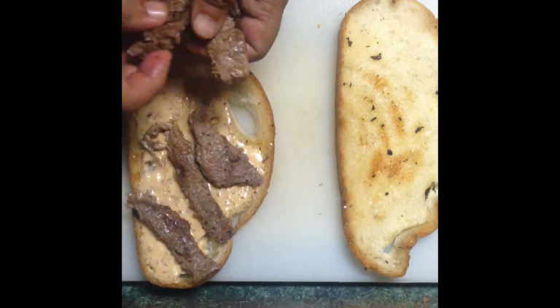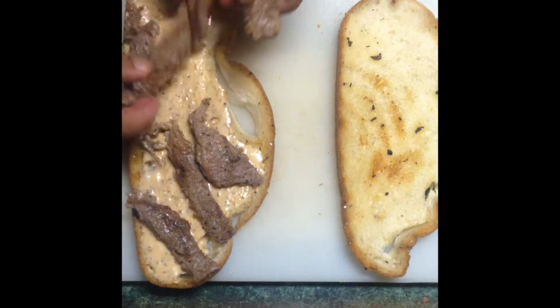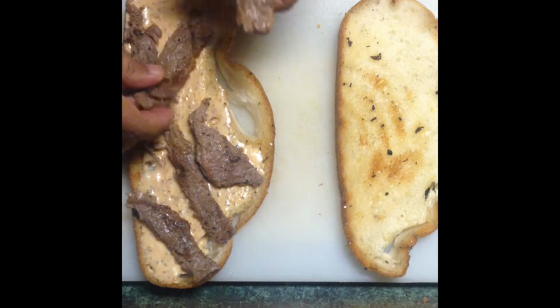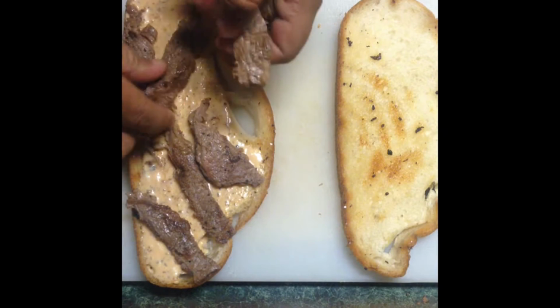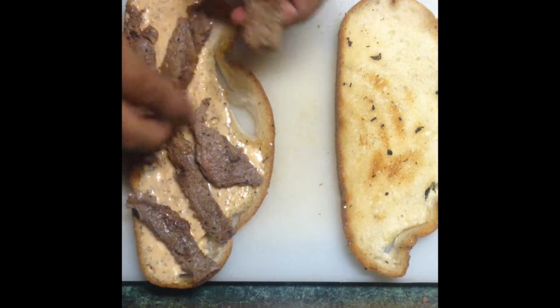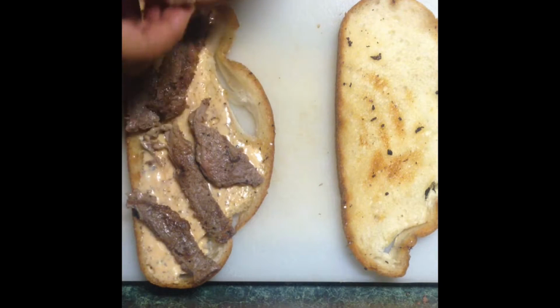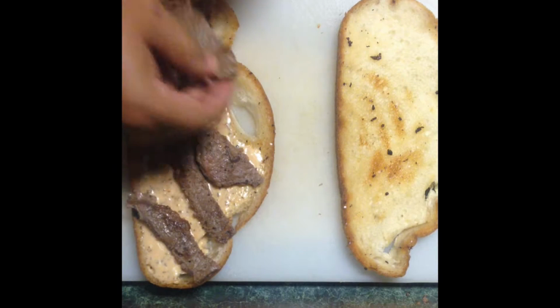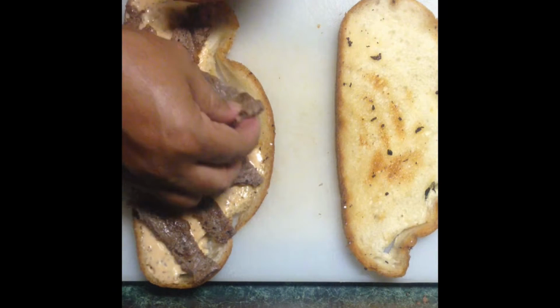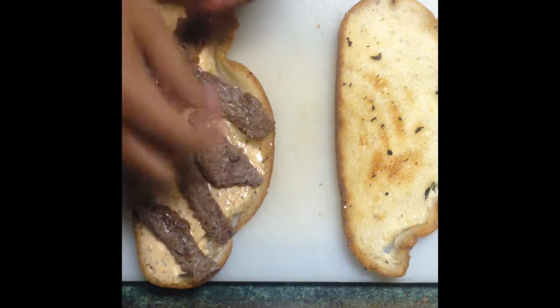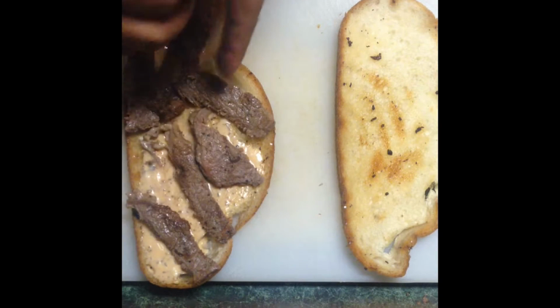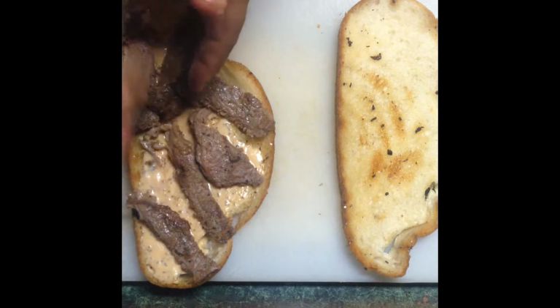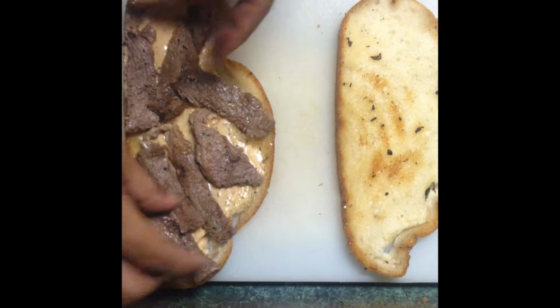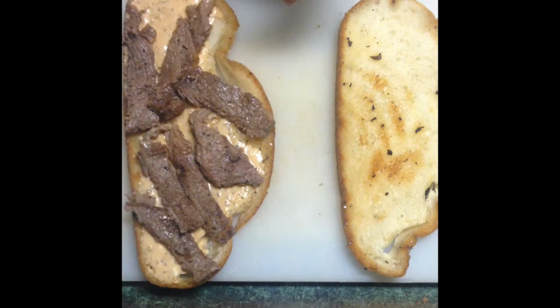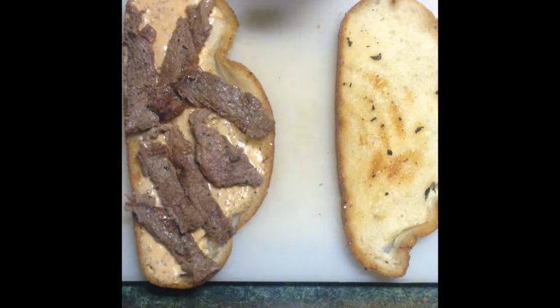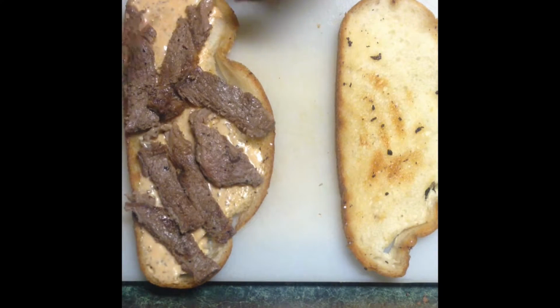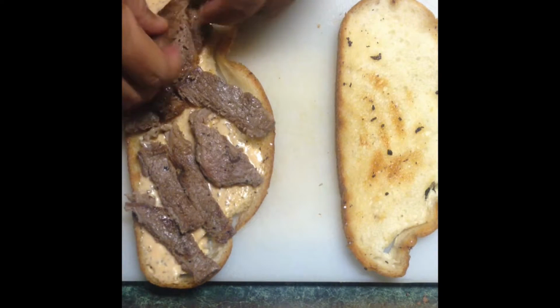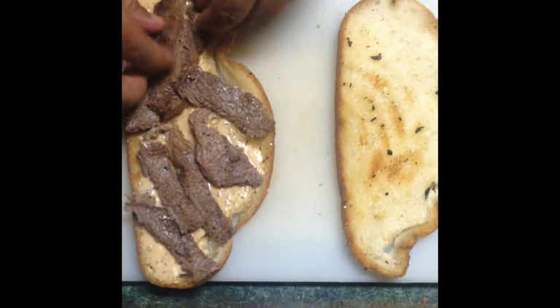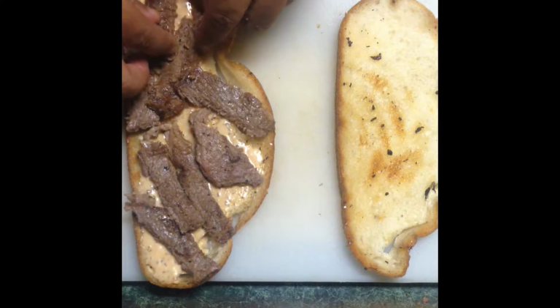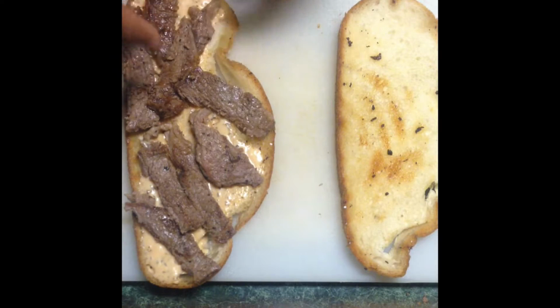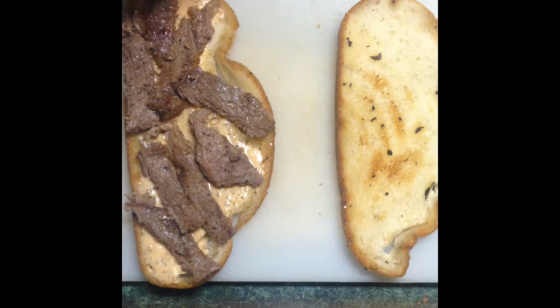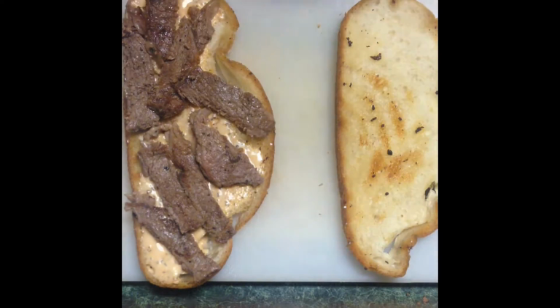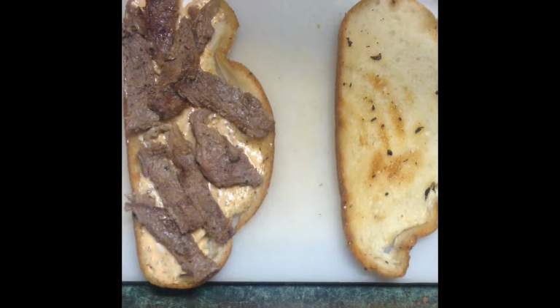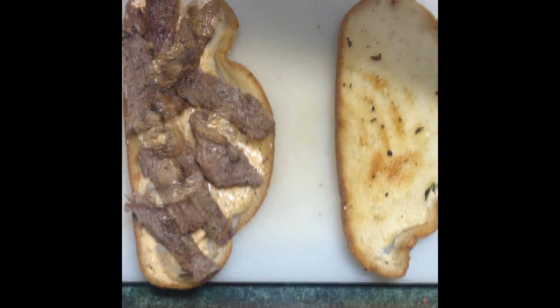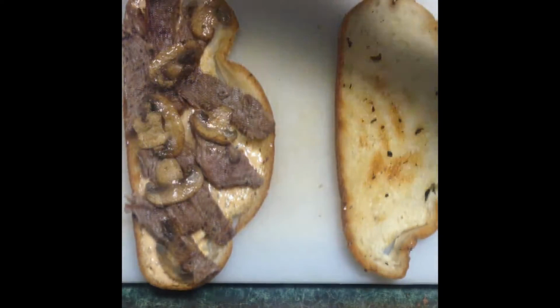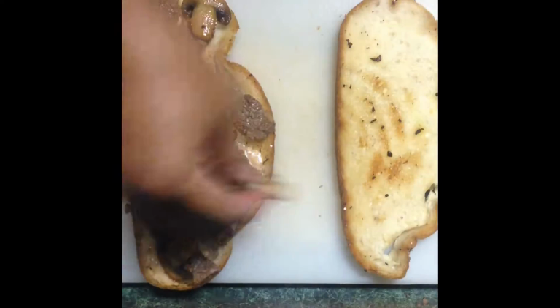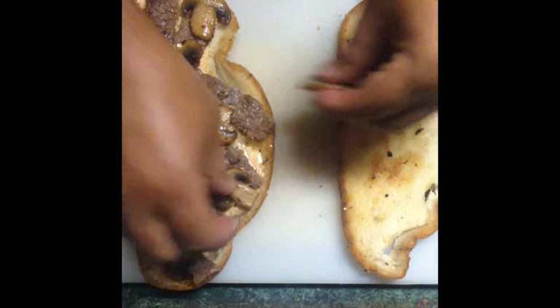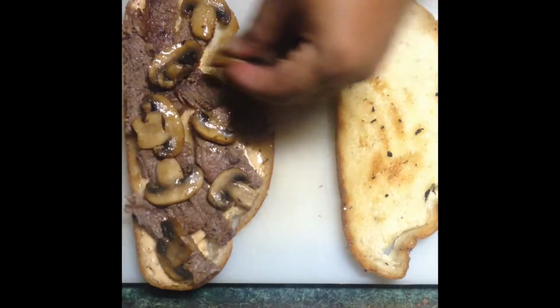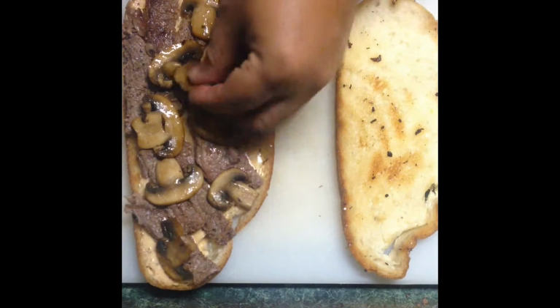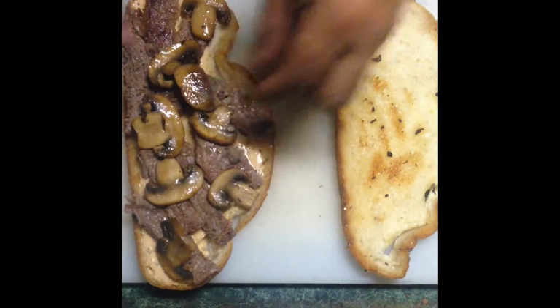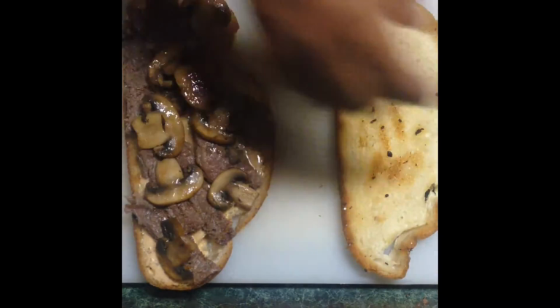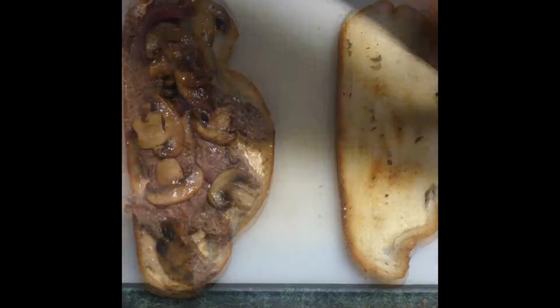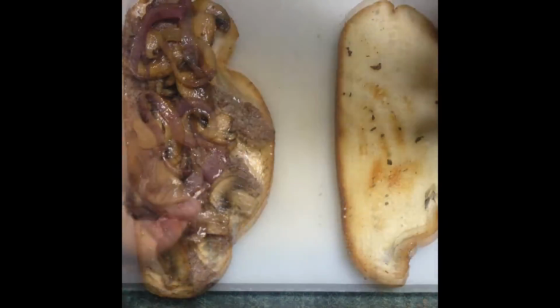I sliced my steak — this makes it easier to chew through. Remember, your clean hands are your best tools. Add your grilled mushrooms and your grilled onions.